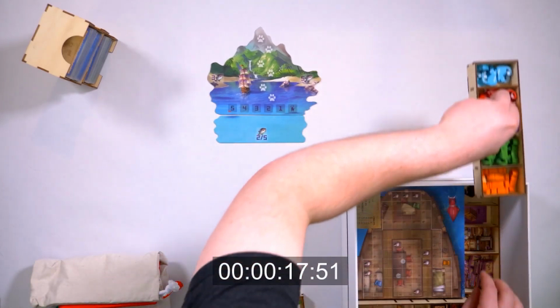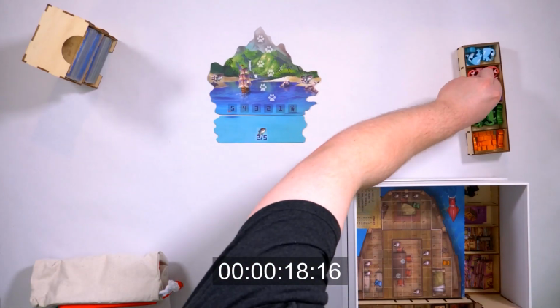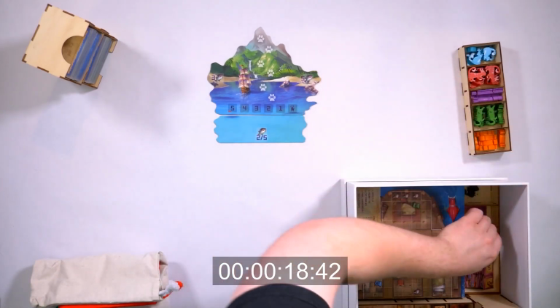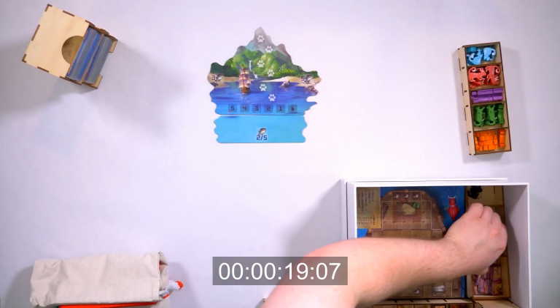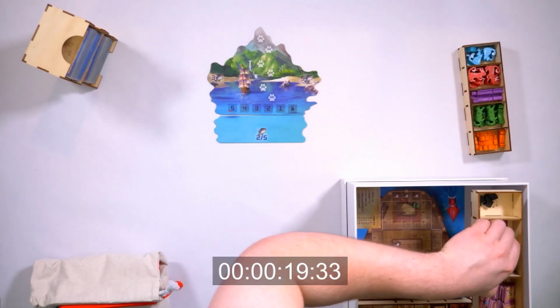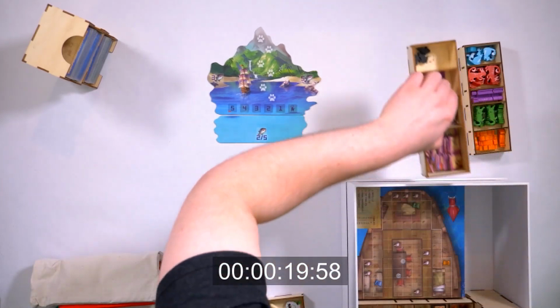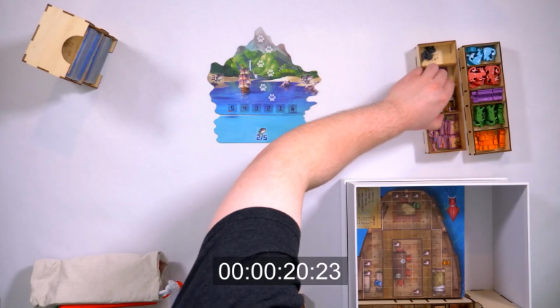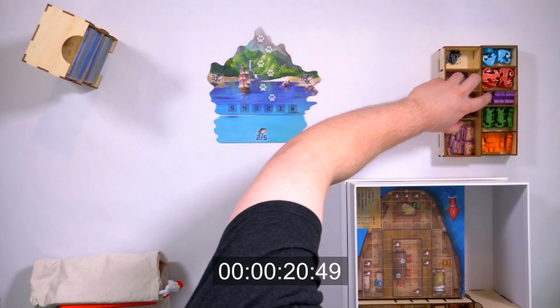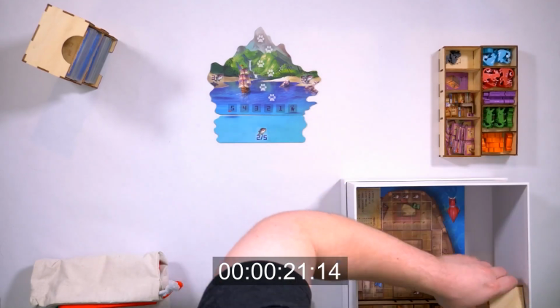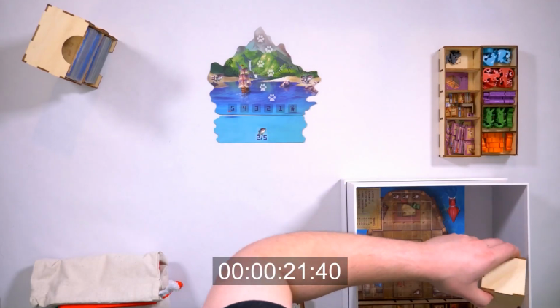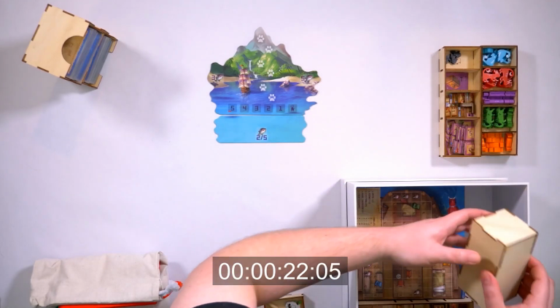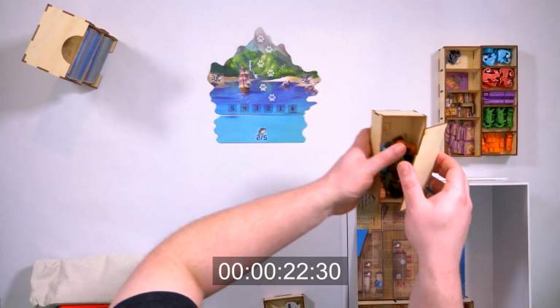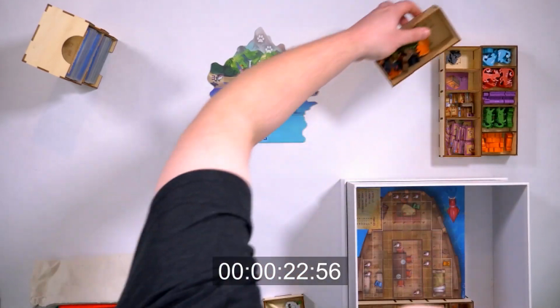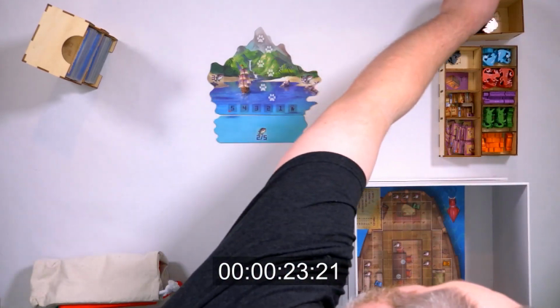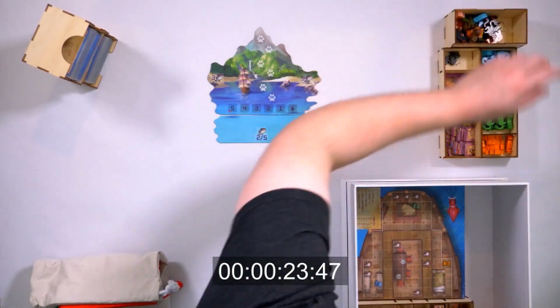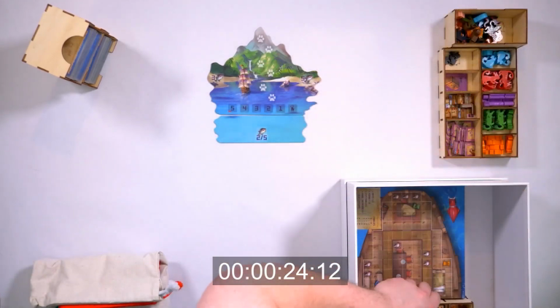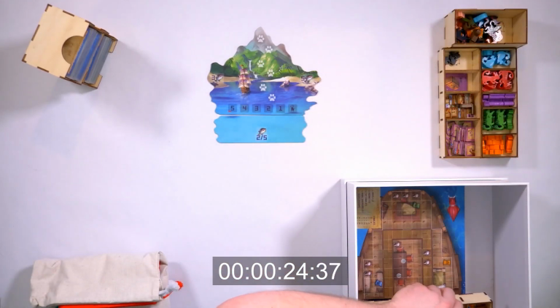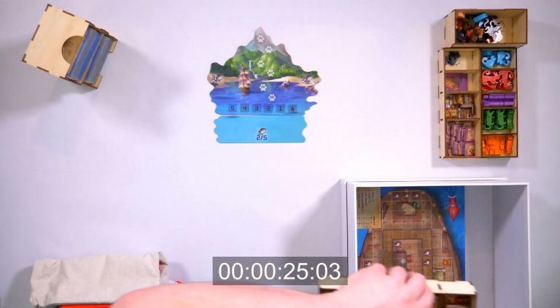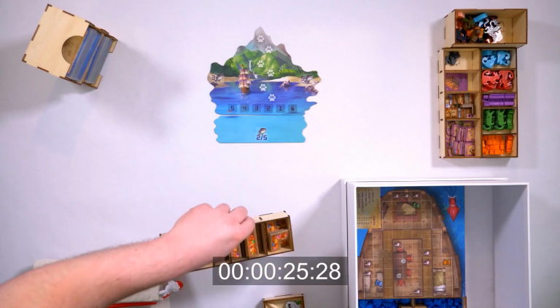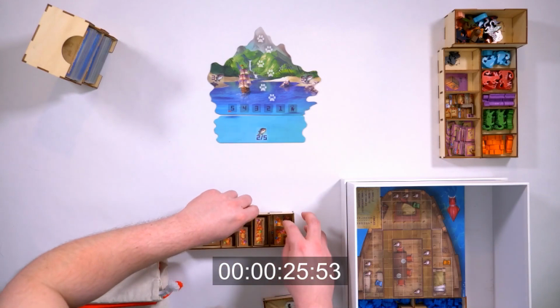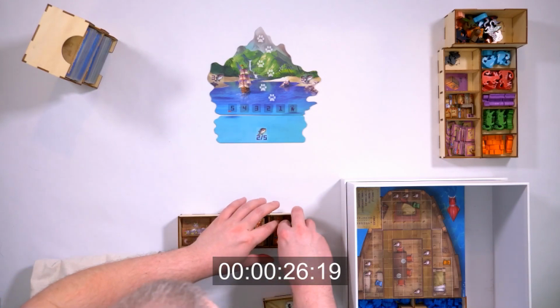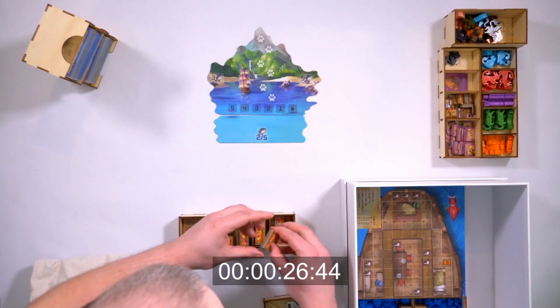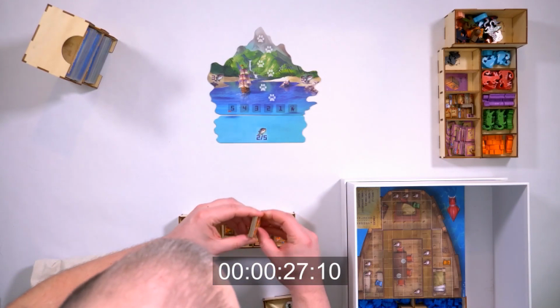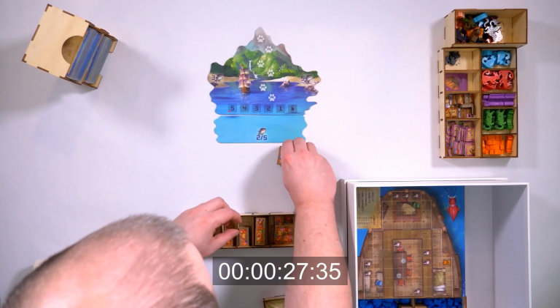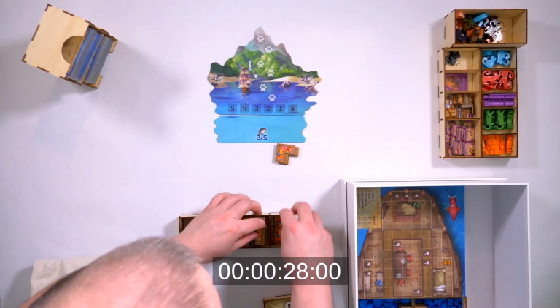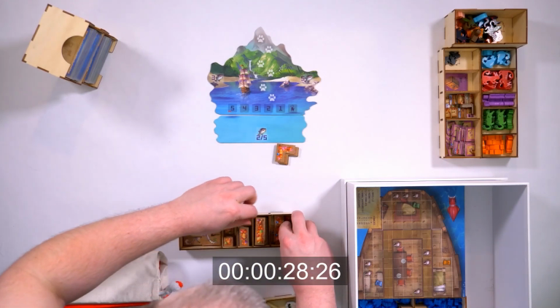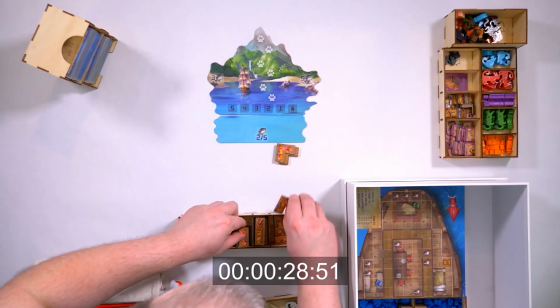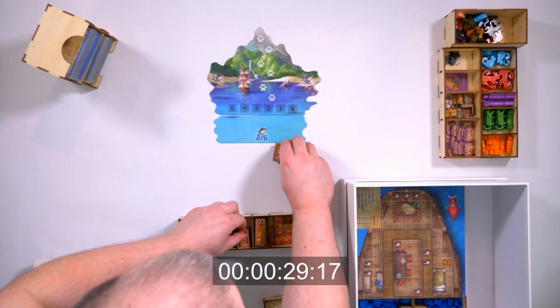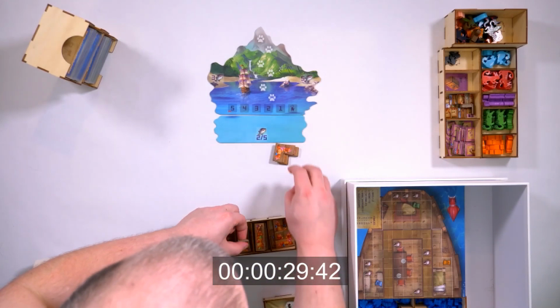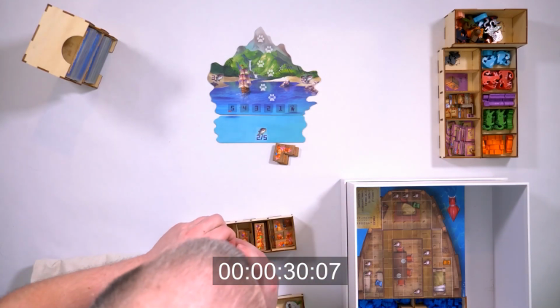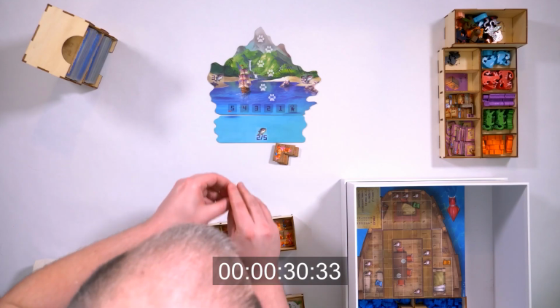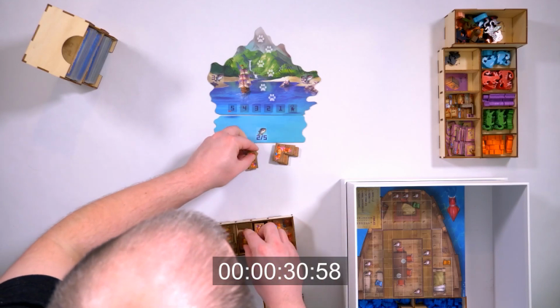But it's more than that. I designed this box for gamers — it will assist you in setting up the game in just one minute, and within another minute you can have all the expansions set up, fish distributed, cards dealt, and already be playing the game.